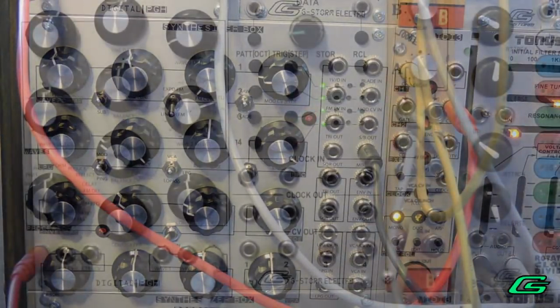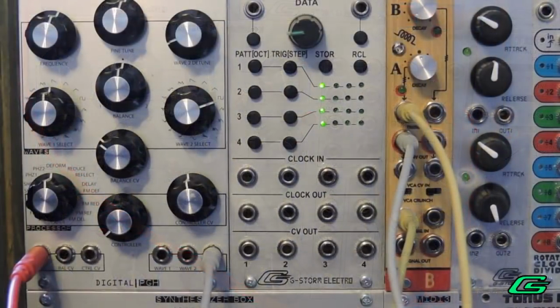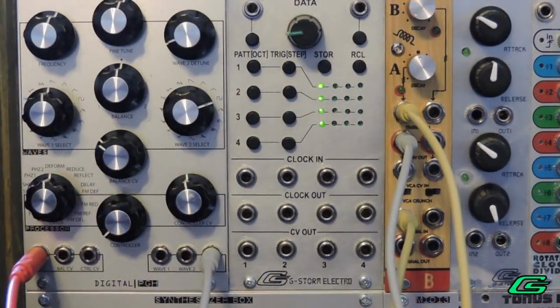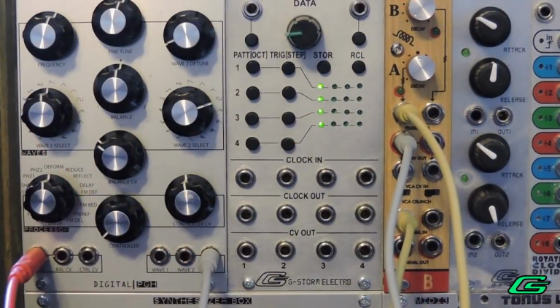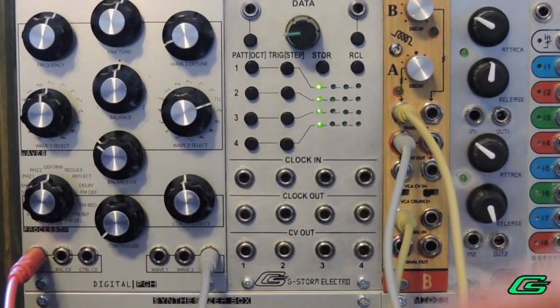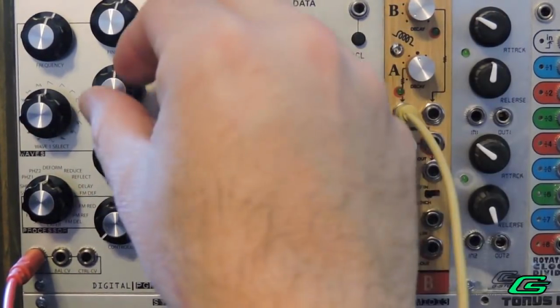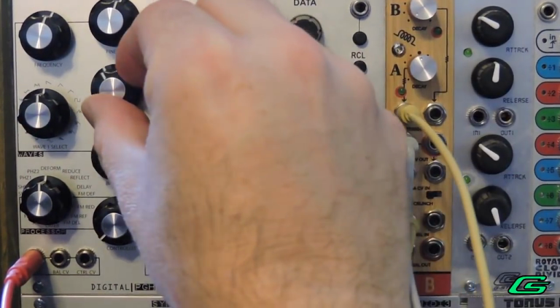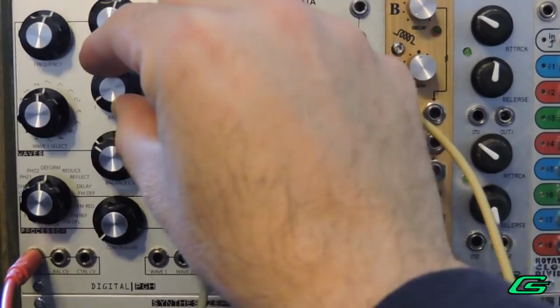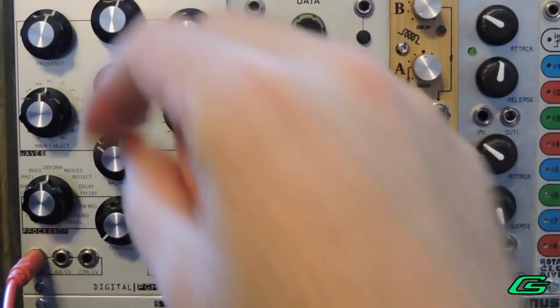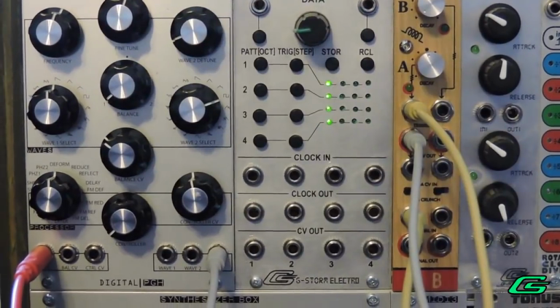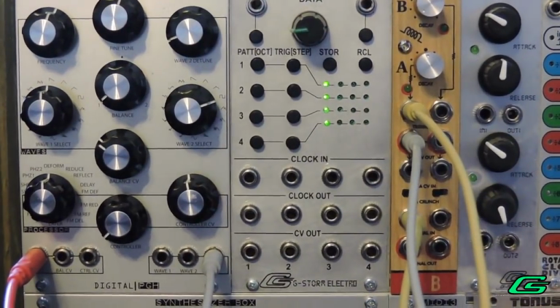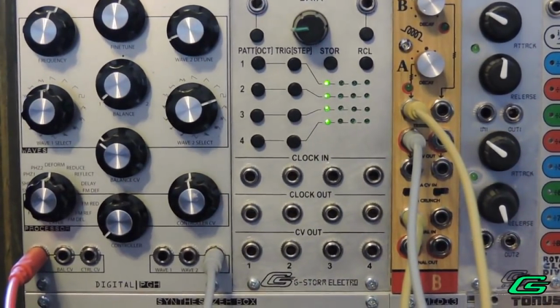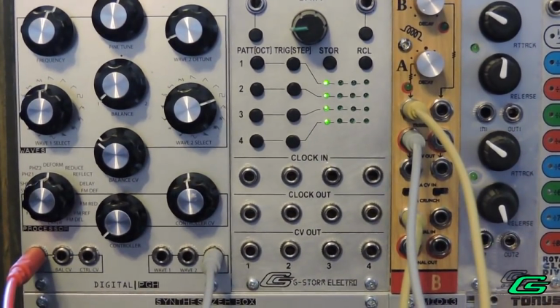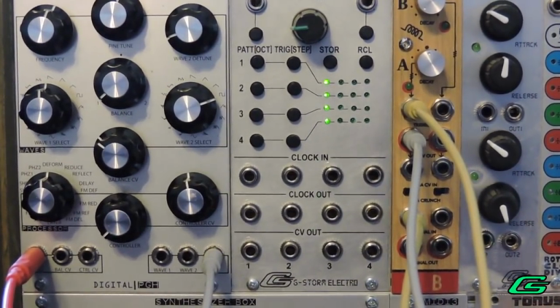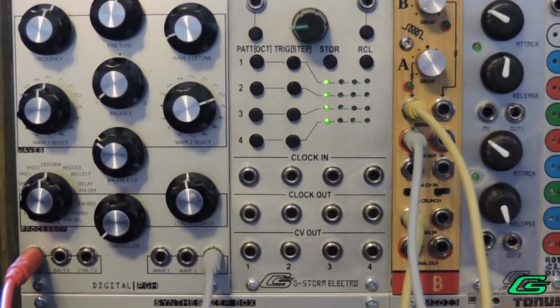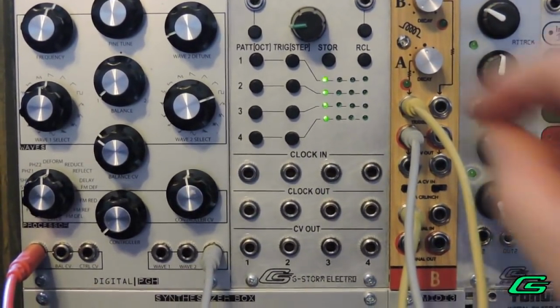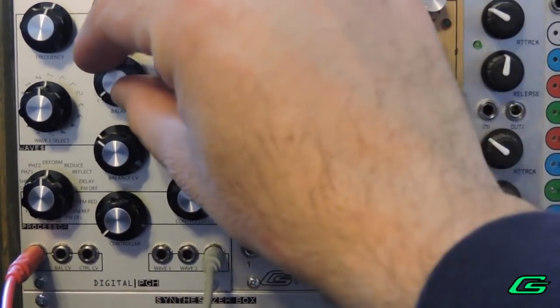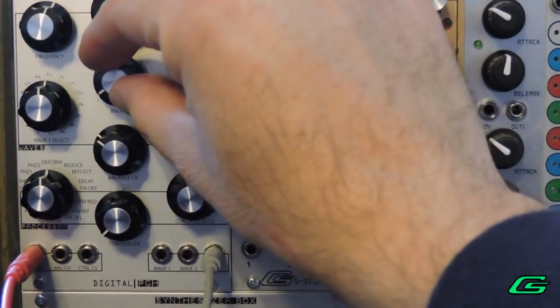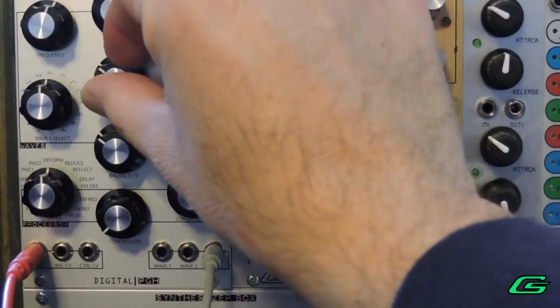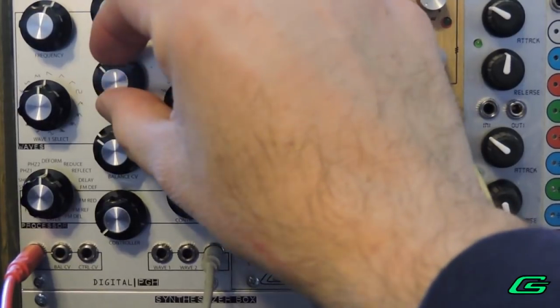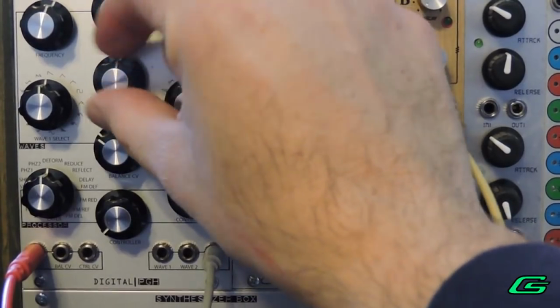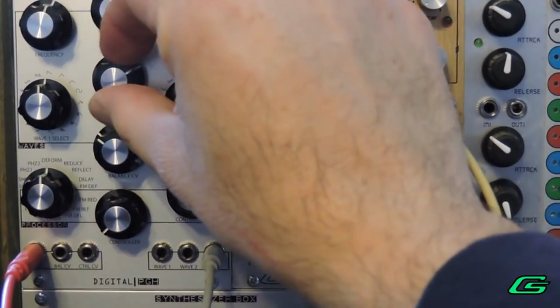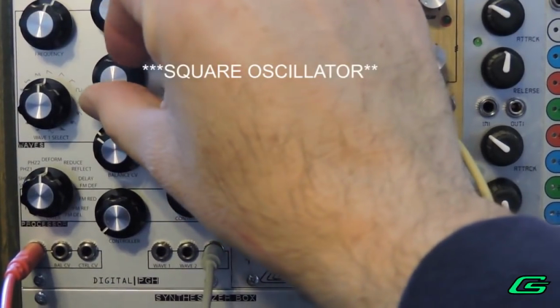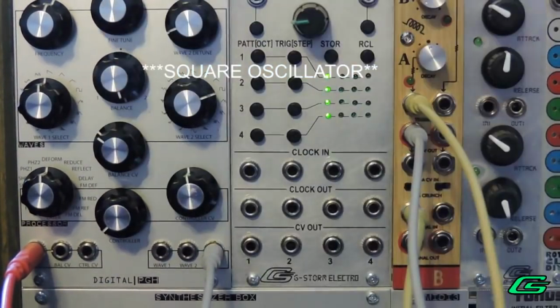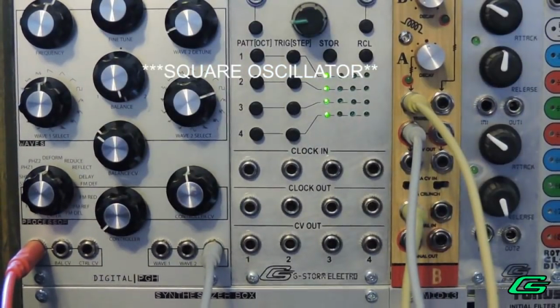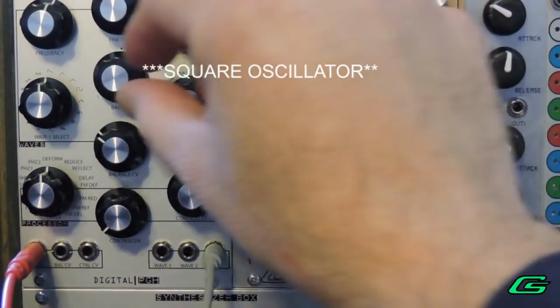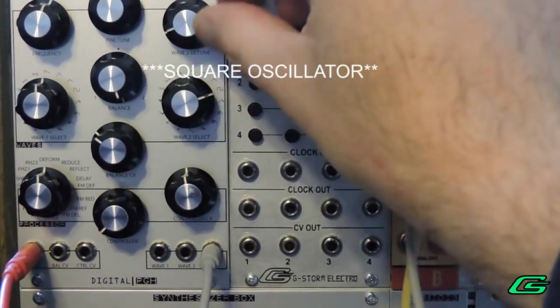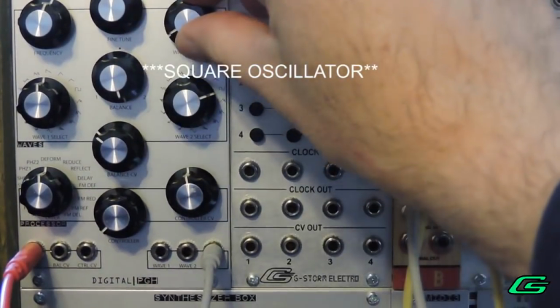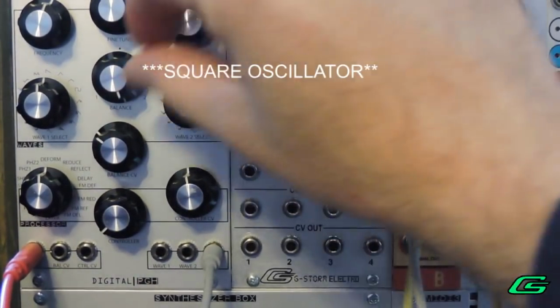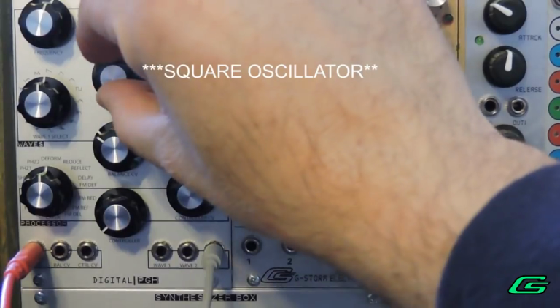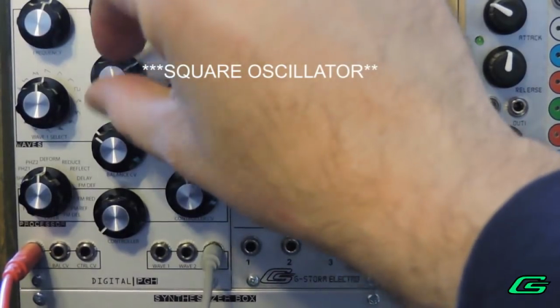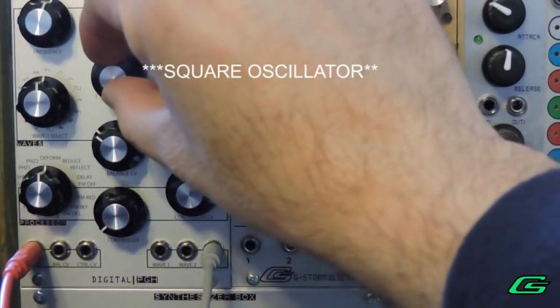My other sound source is a DNA Symbiotic Waves. Let me turn on just the Symbiotic Waves sawtooth and a sub oscillator, and I've got some detune going between those.